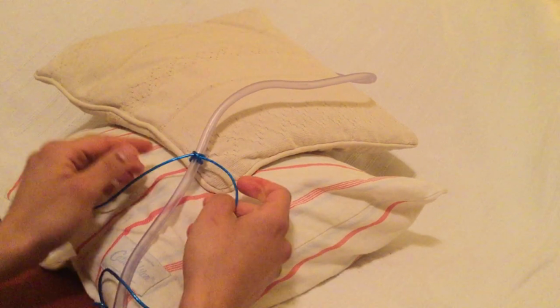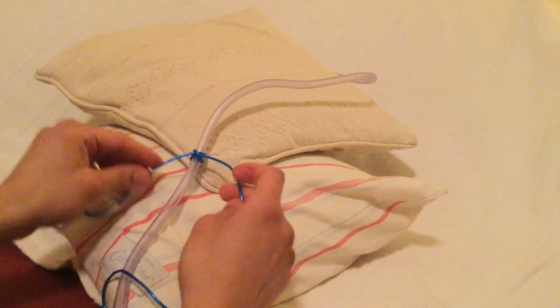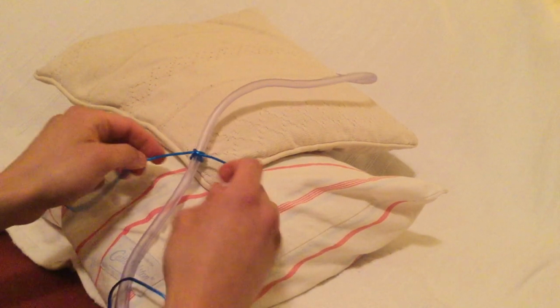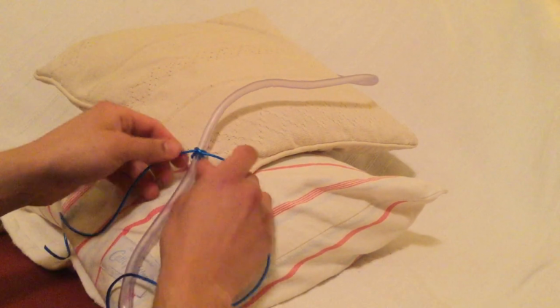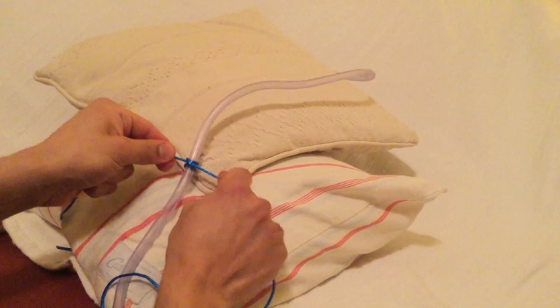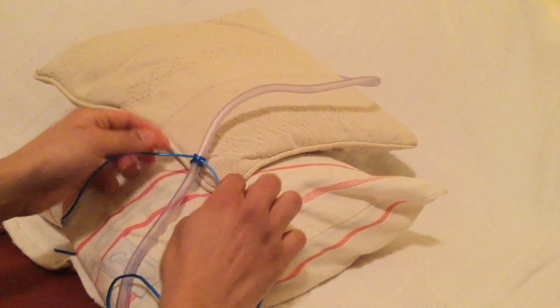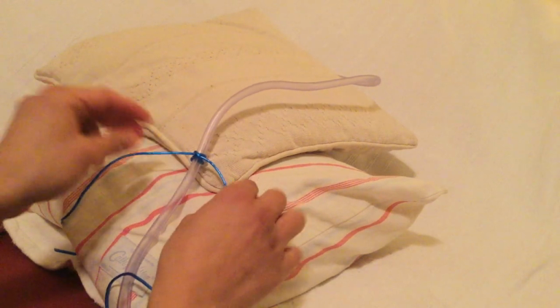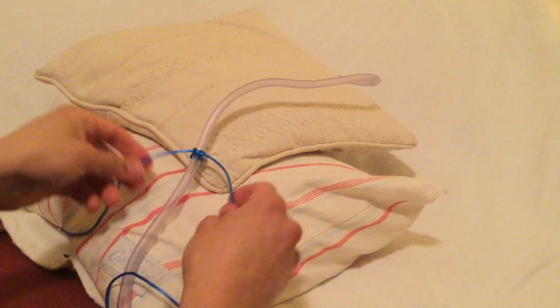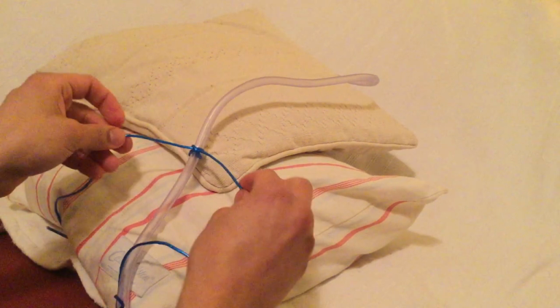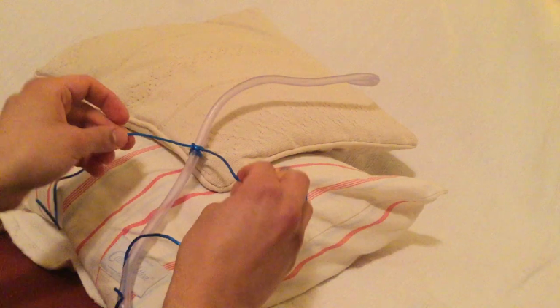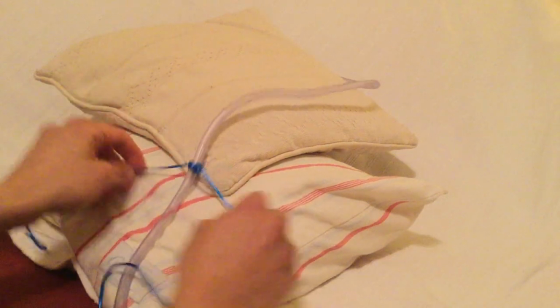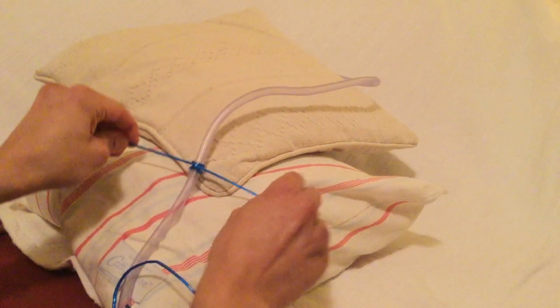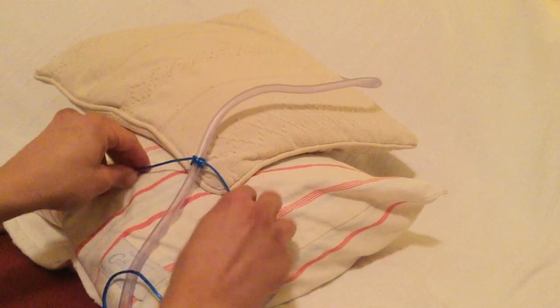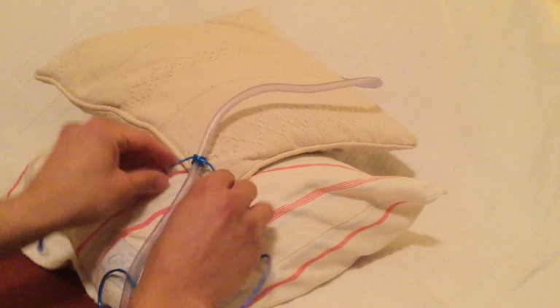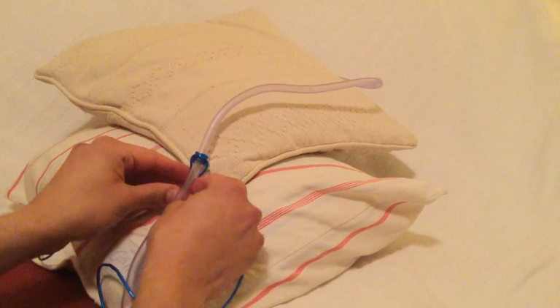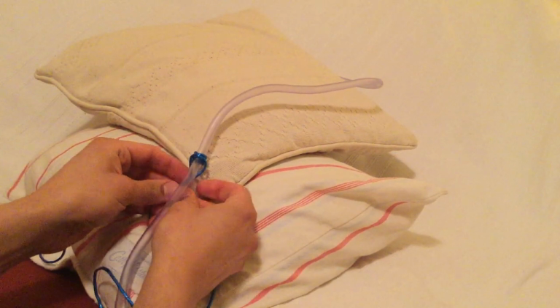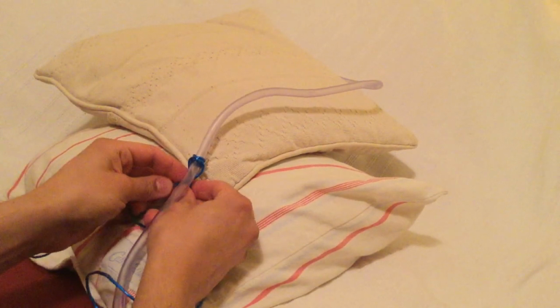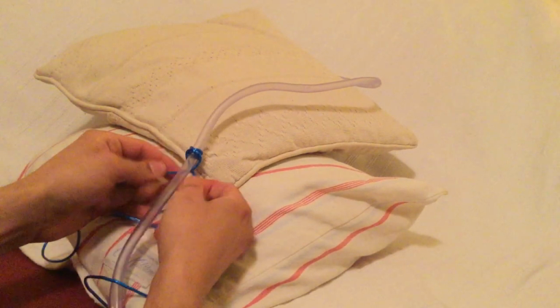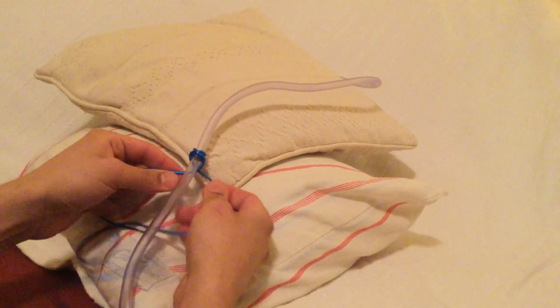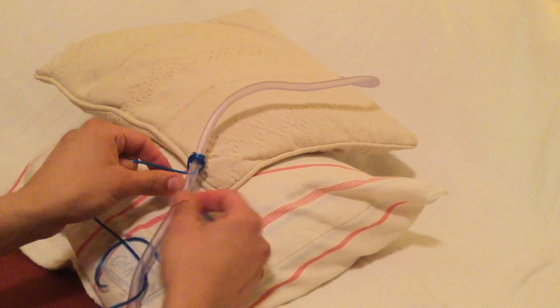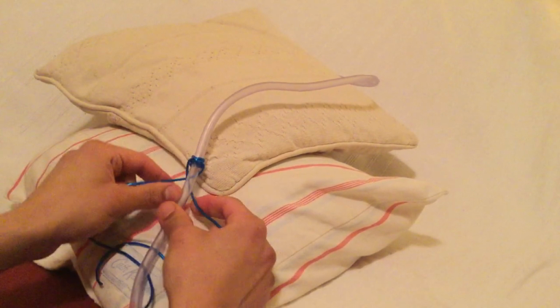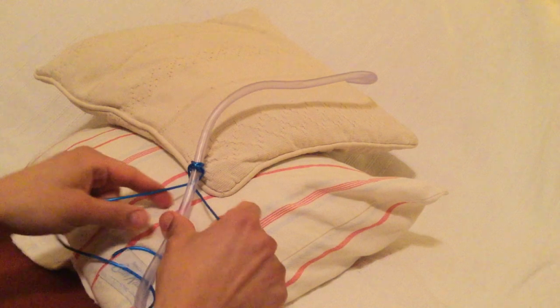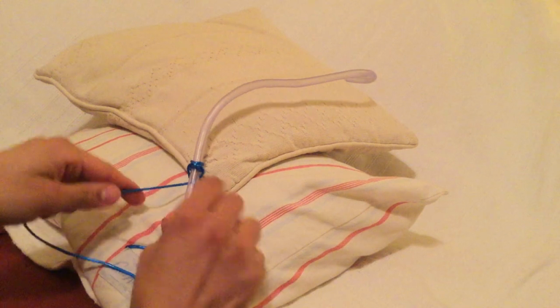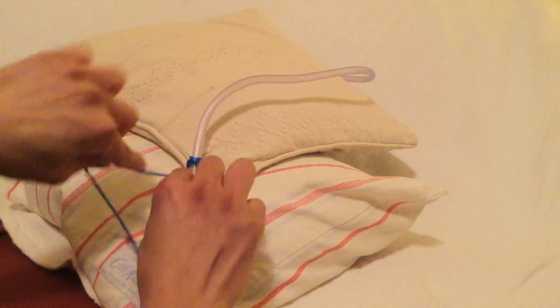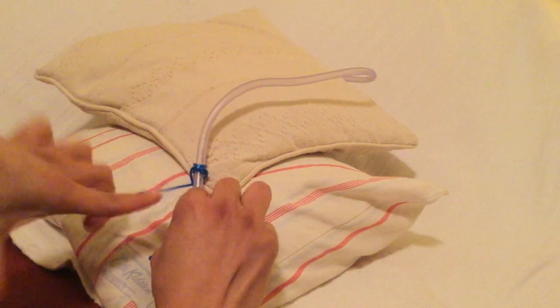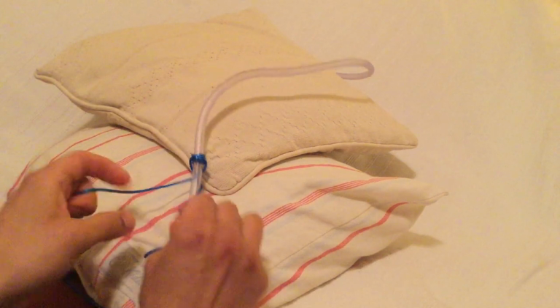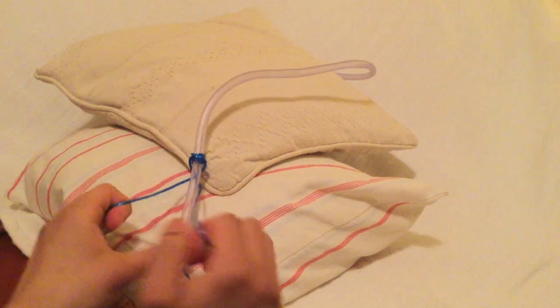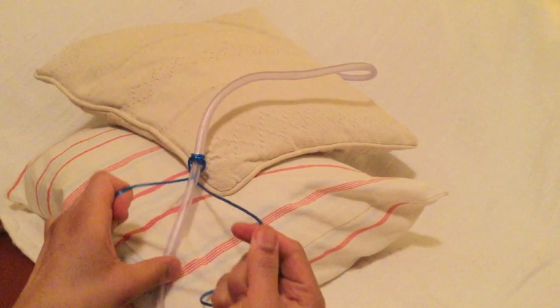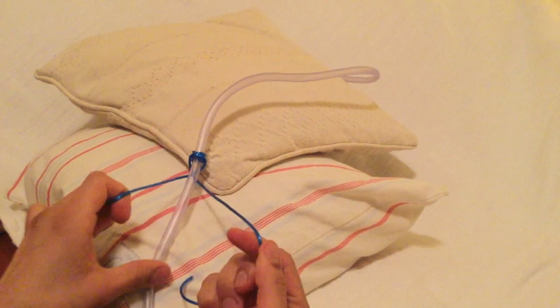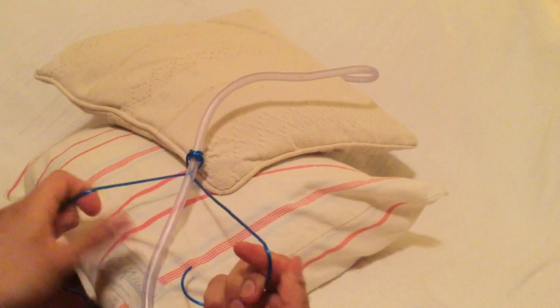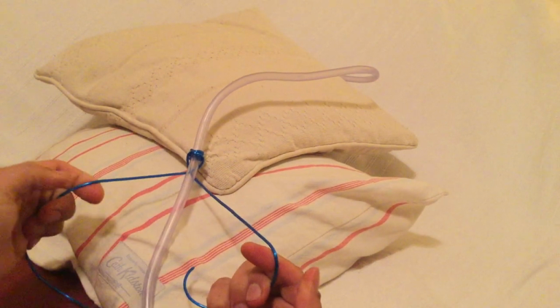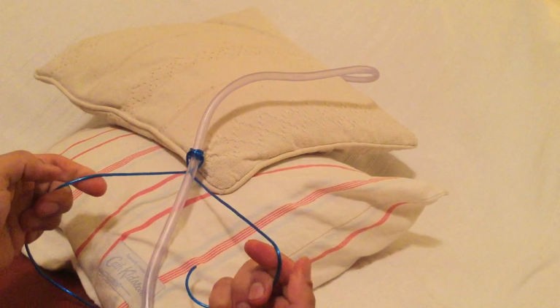Now to commence the rest, we can put both ties behind the drain, cross them at the back, and once again we are left with two ties at the front.